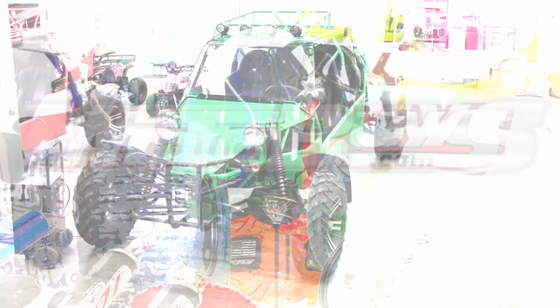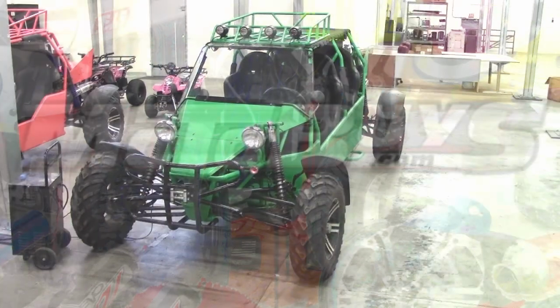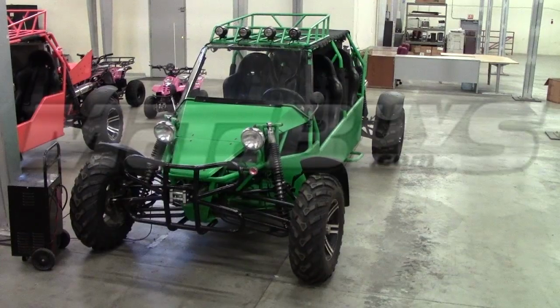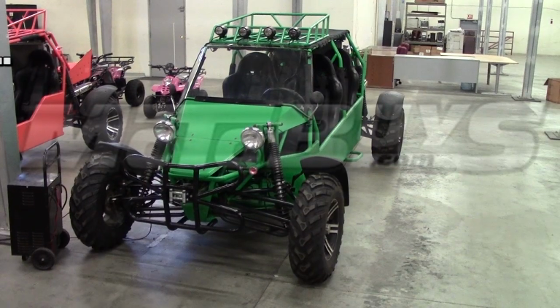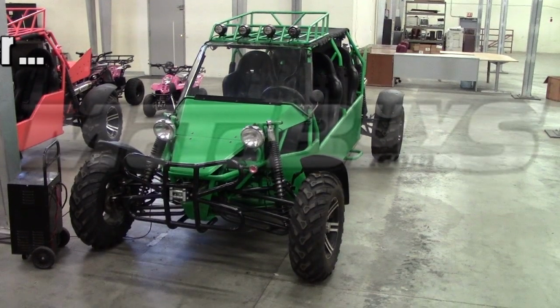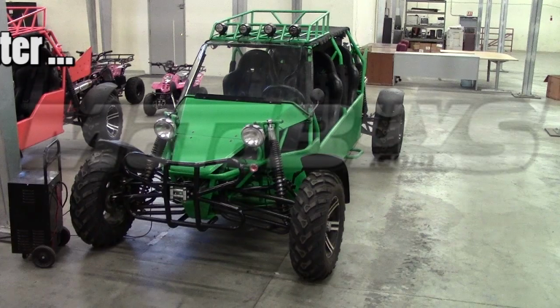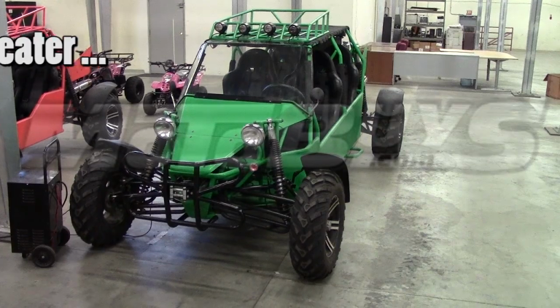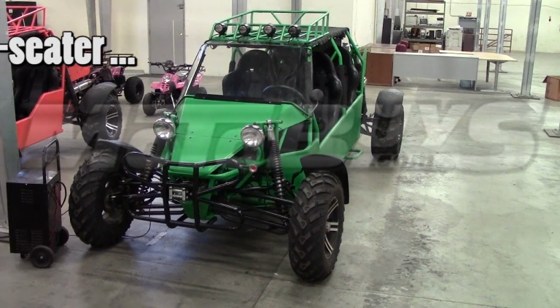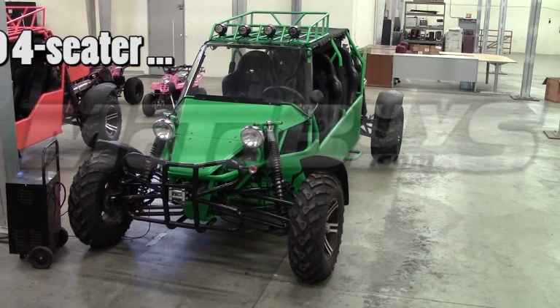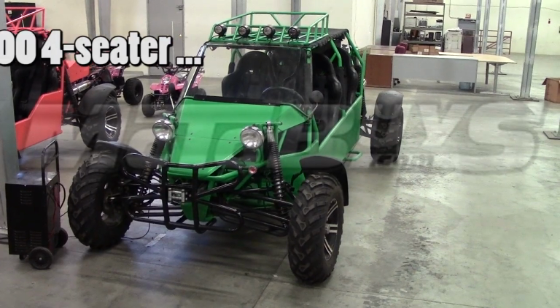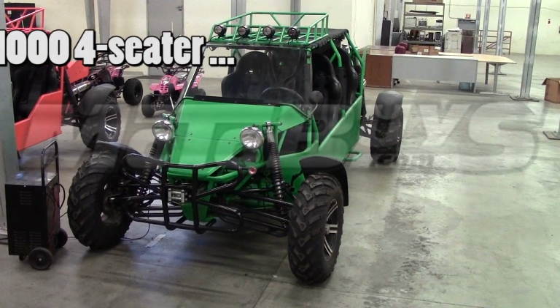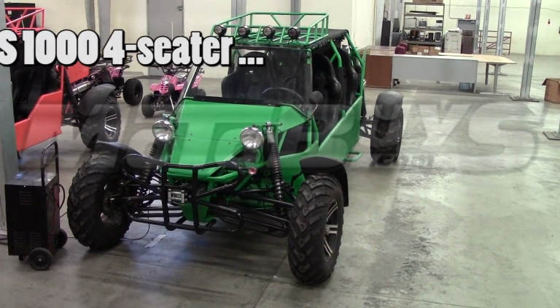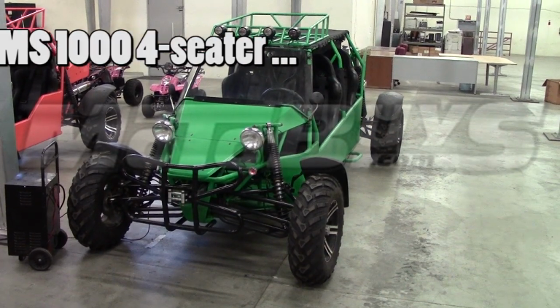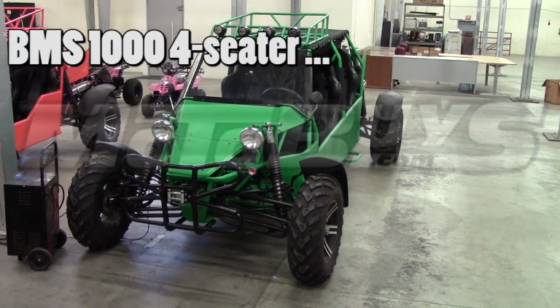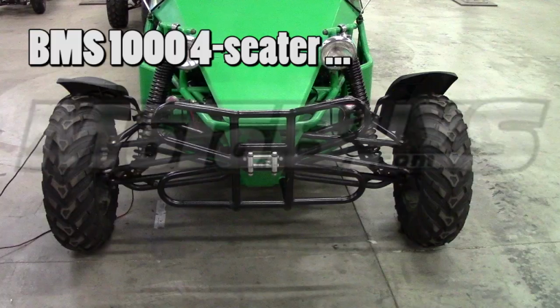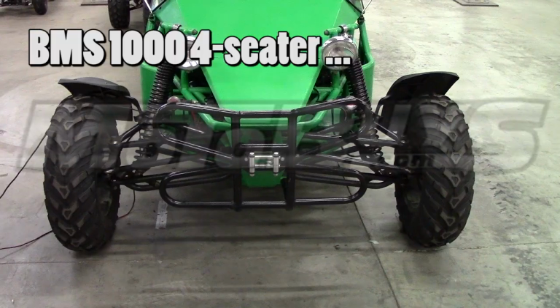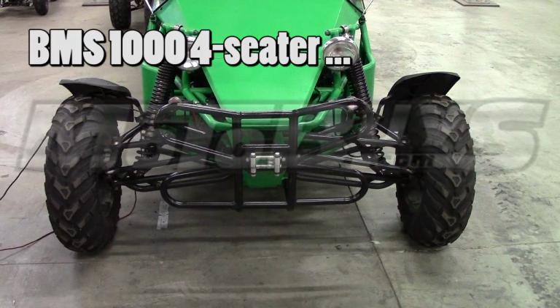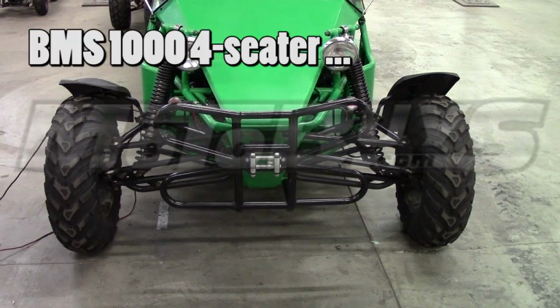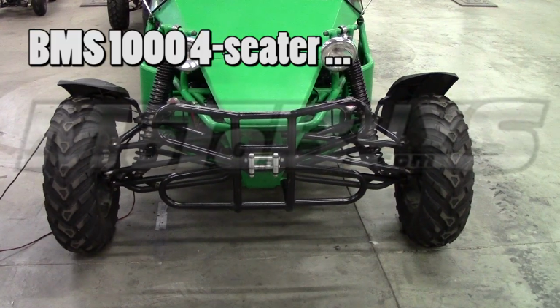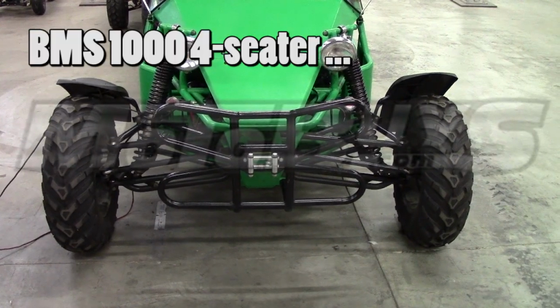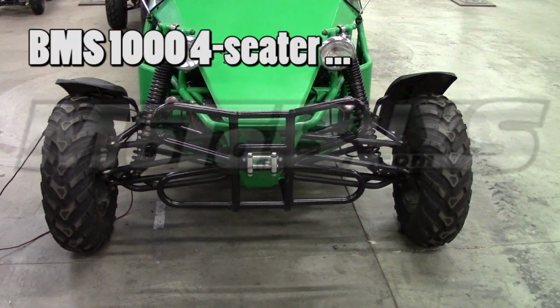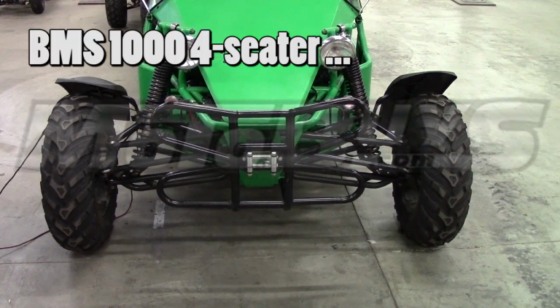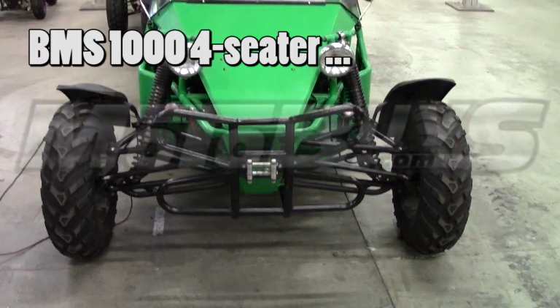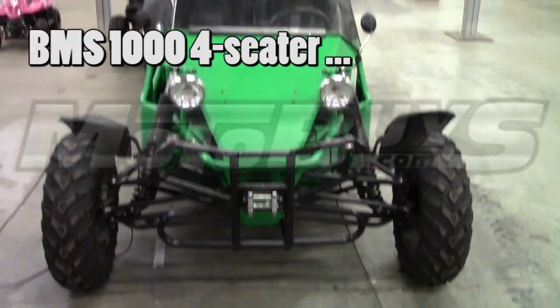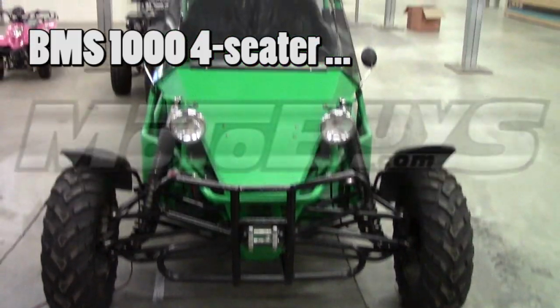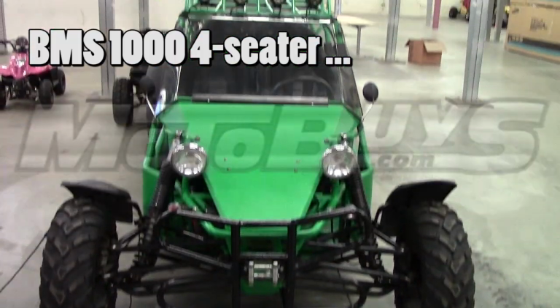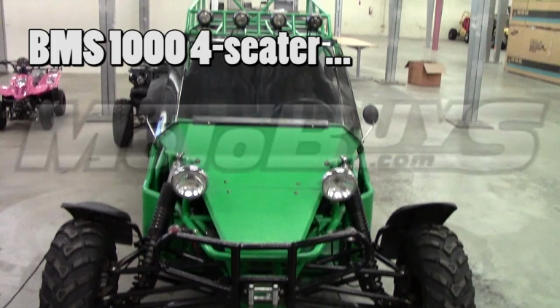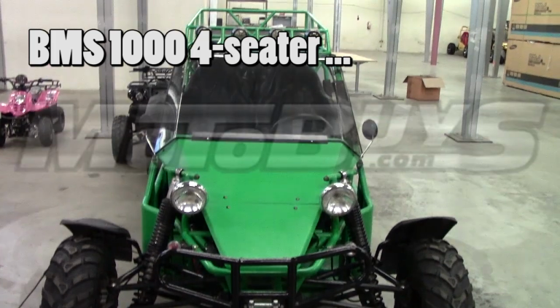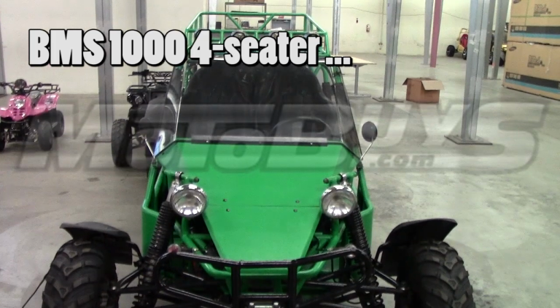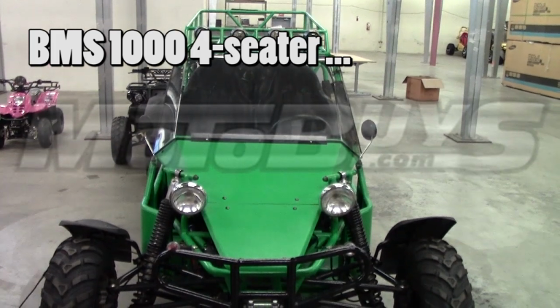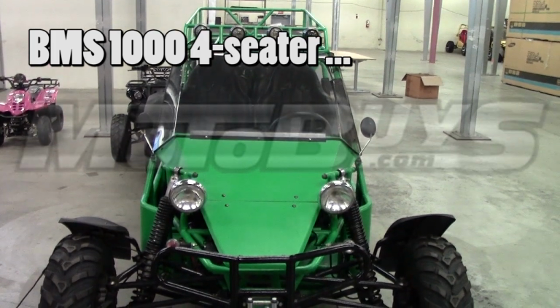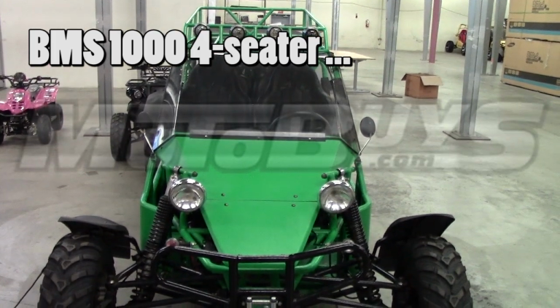What we want to show you now is the BMS 1000 4-seater. This awesome dune buggy is the best value, best choice 4-seater in this price class.